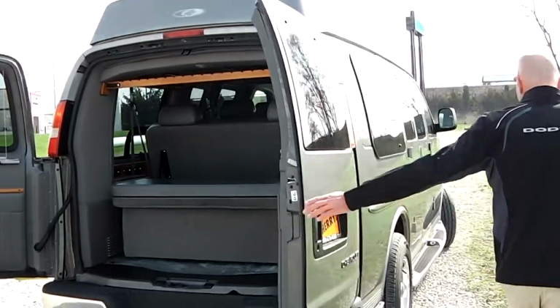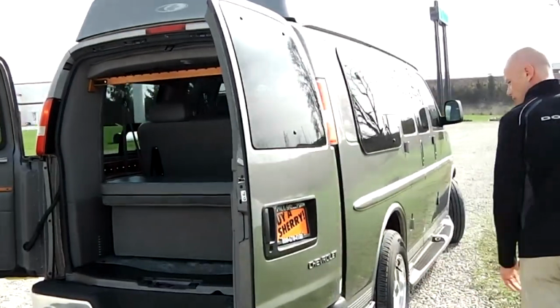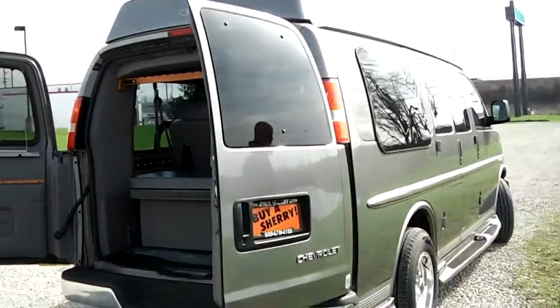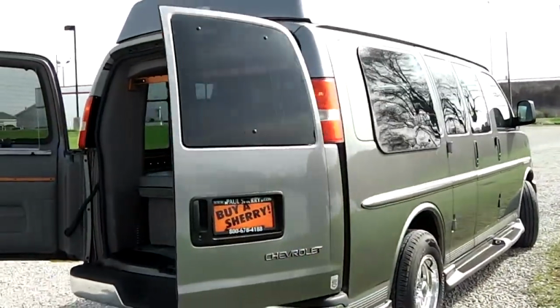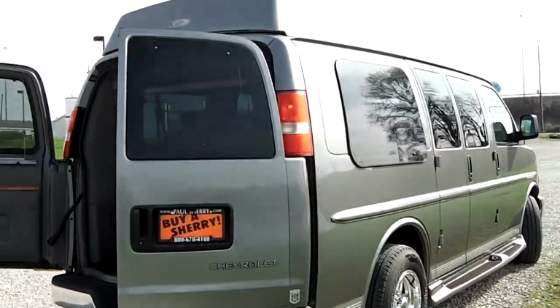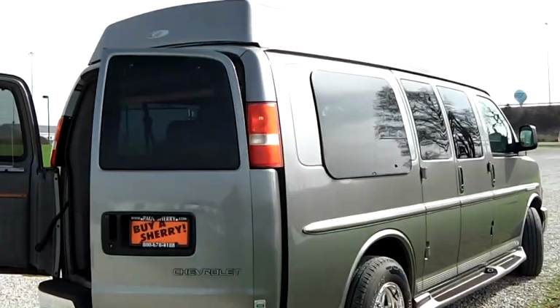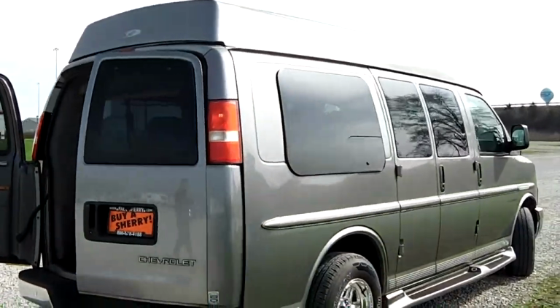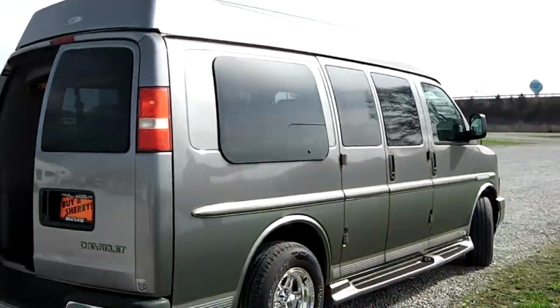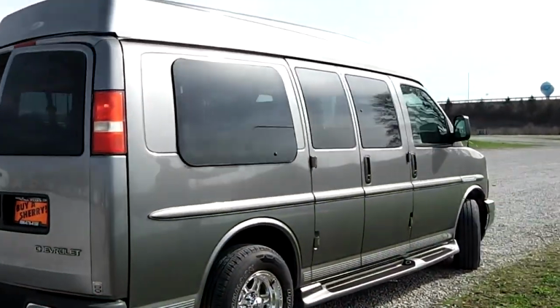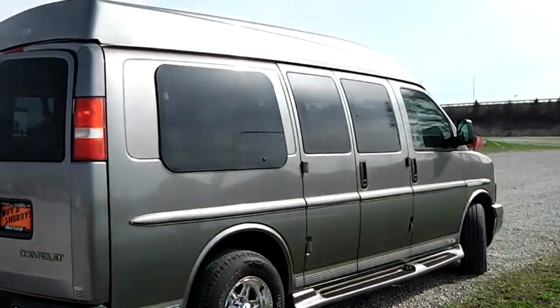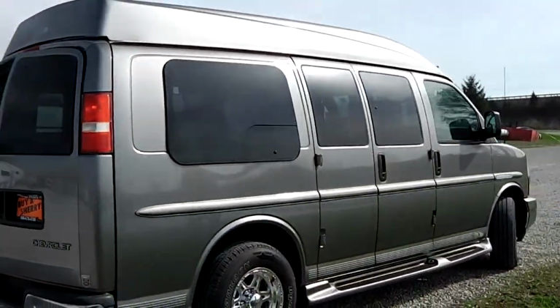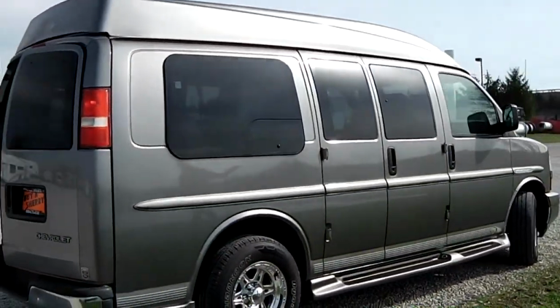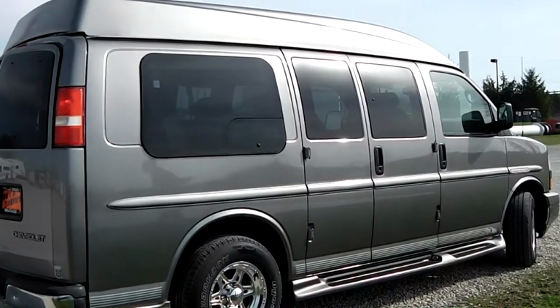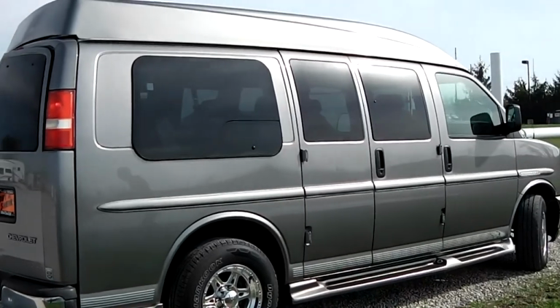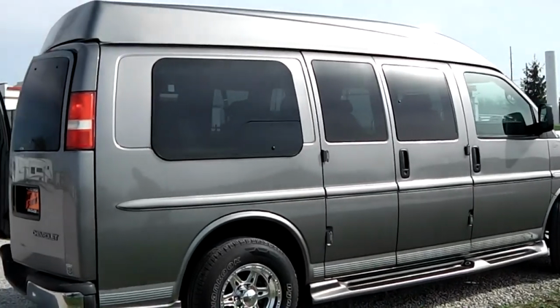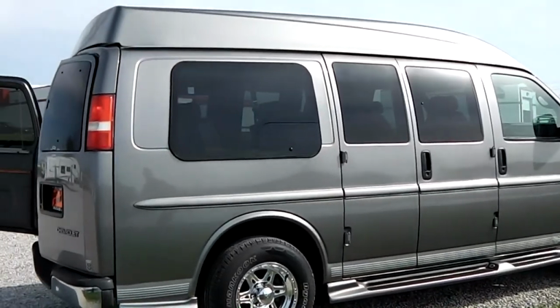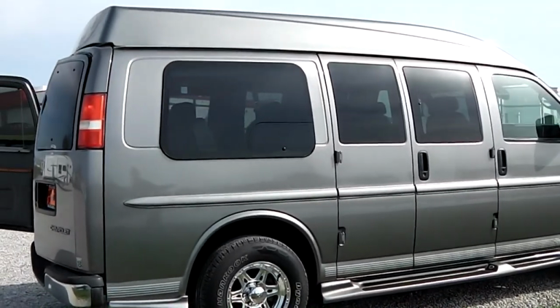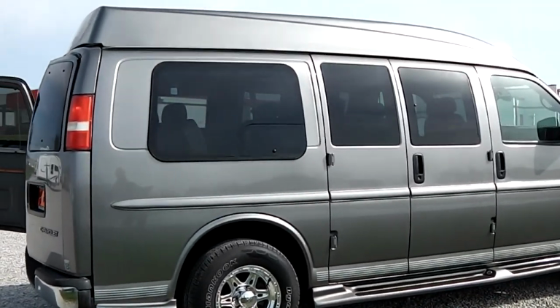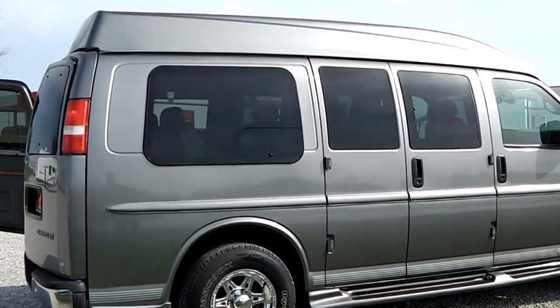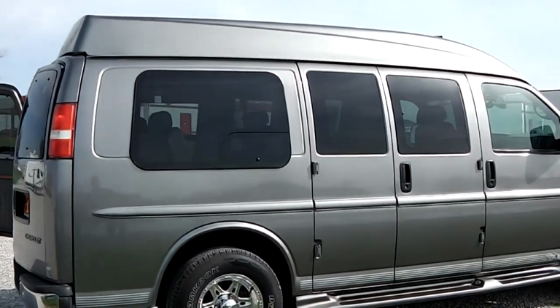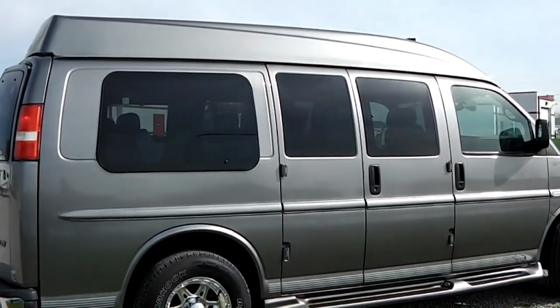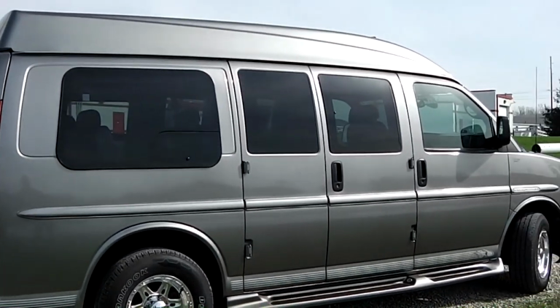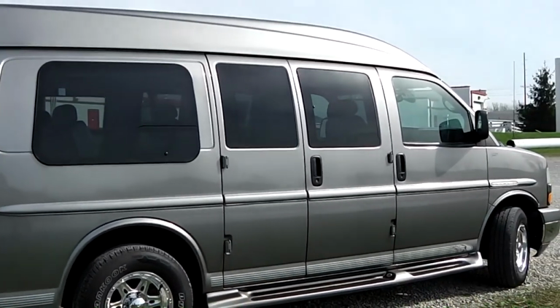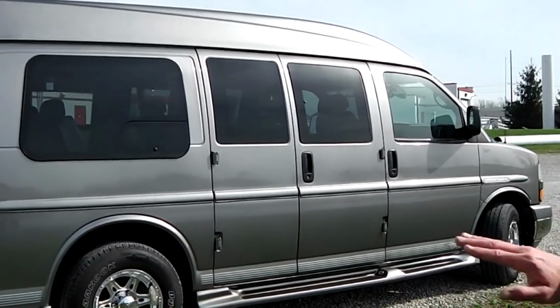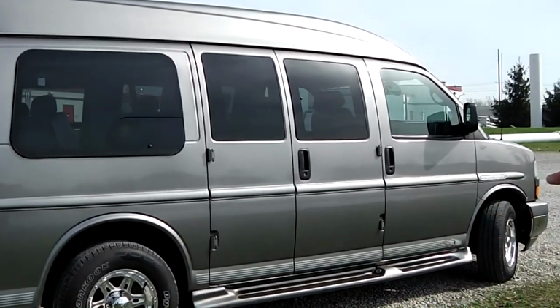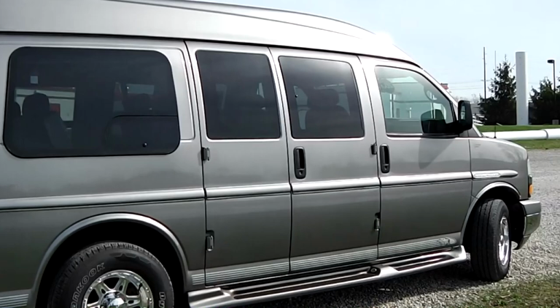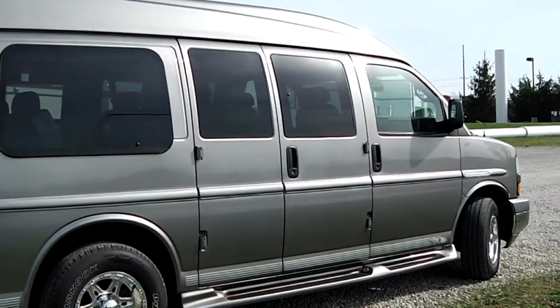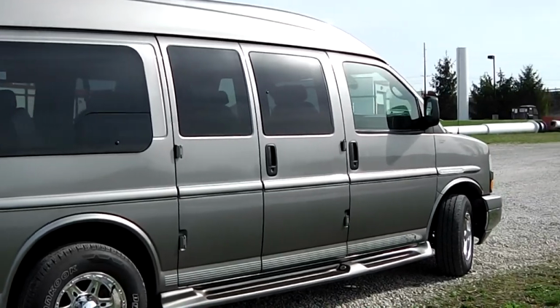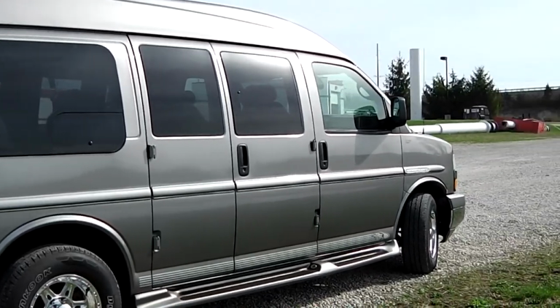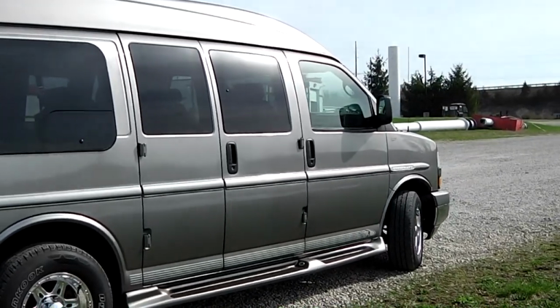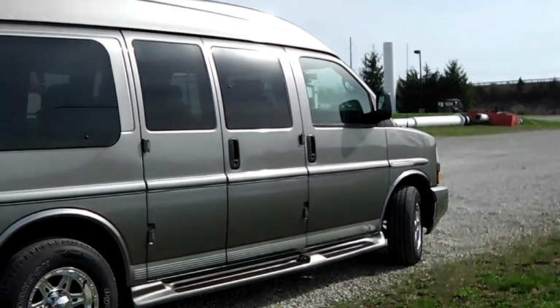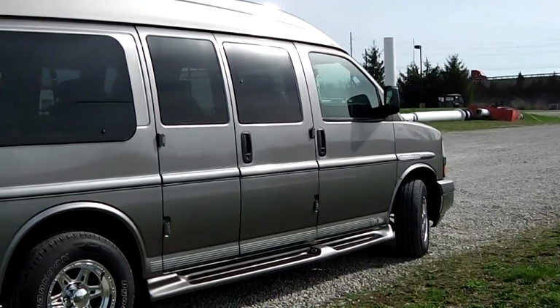Moving around to this side of the van, same thing as the other side. Exterior paint is in great shape — no door dings, no scratches. Wheels are in great shape, no curb marks, and running boards are all intact.